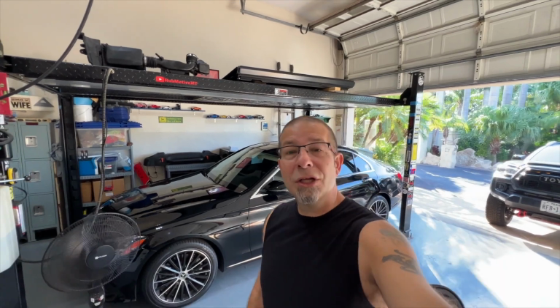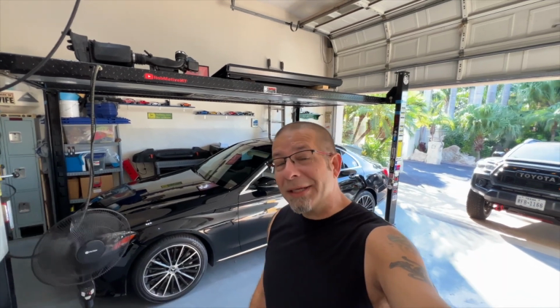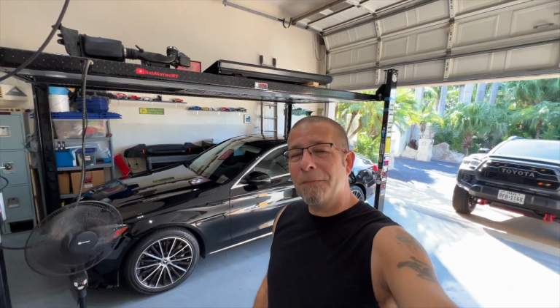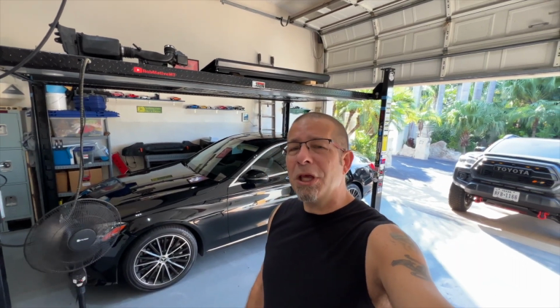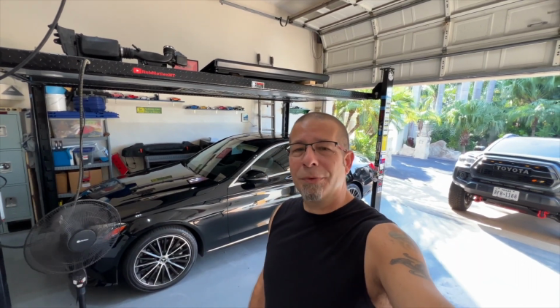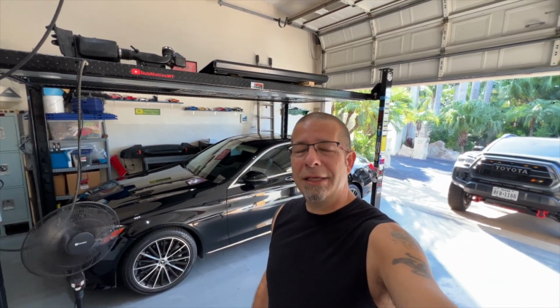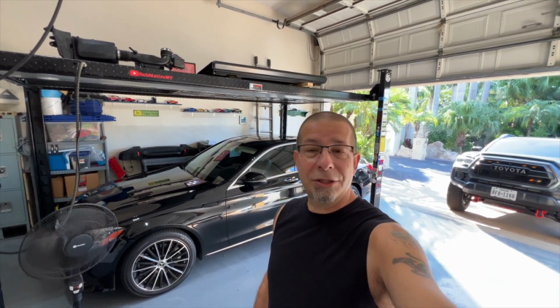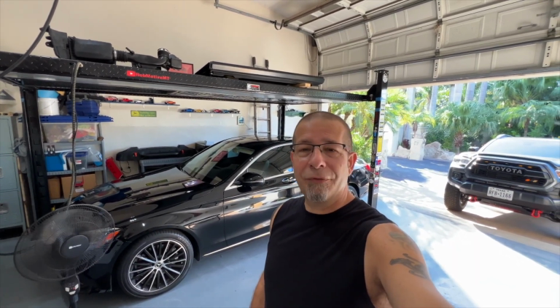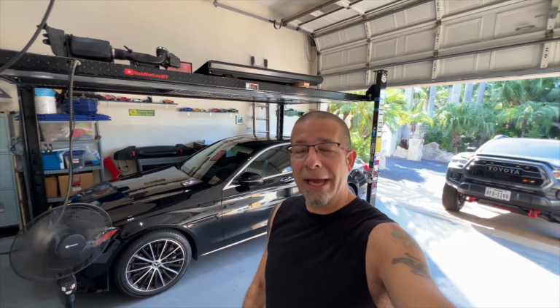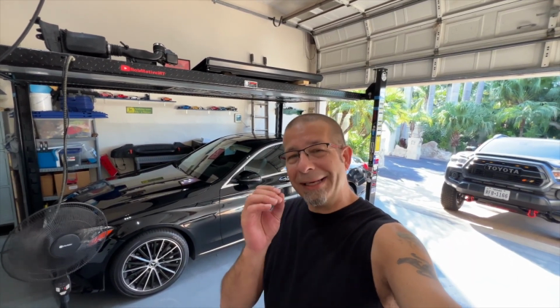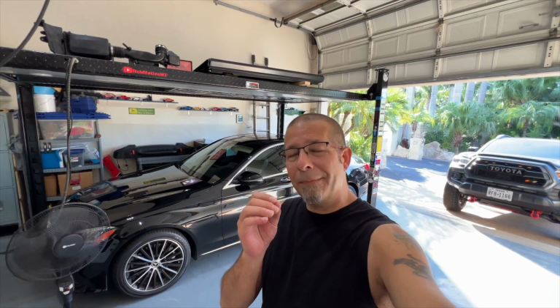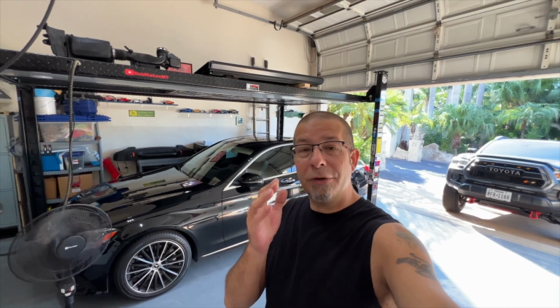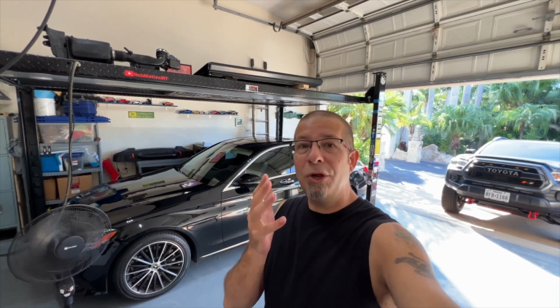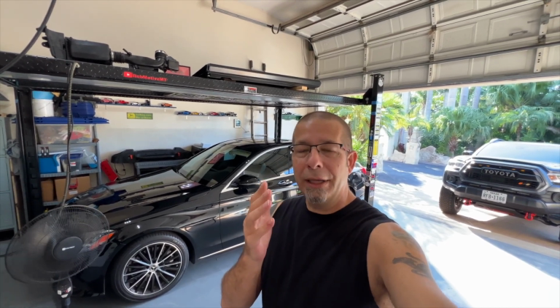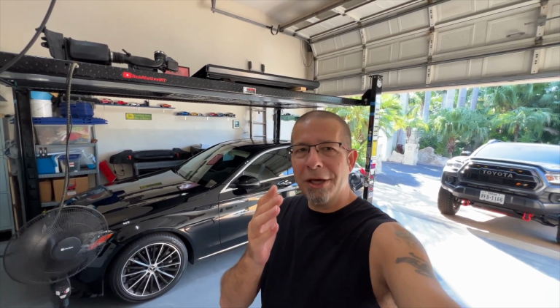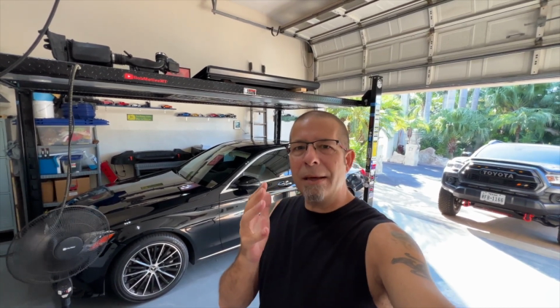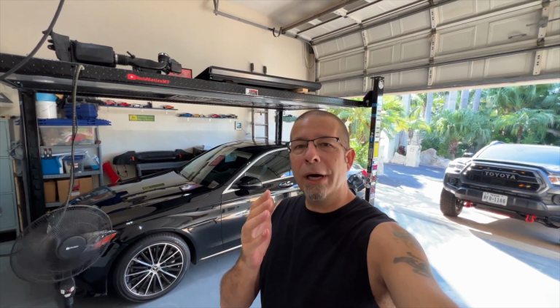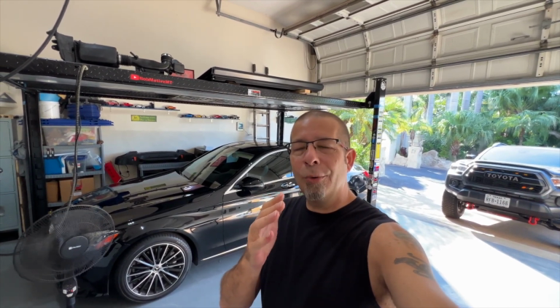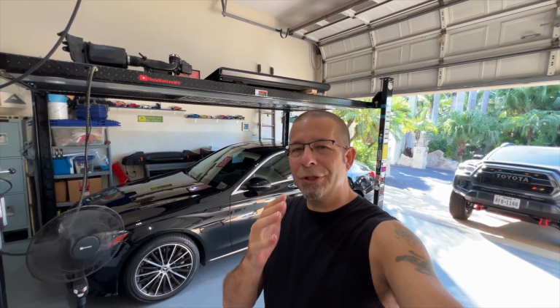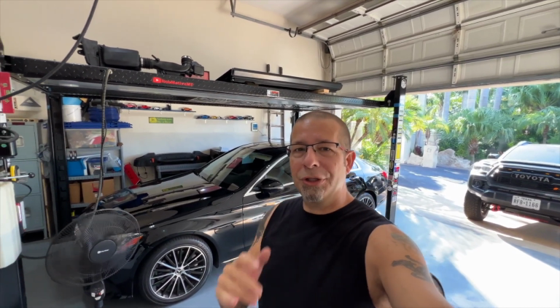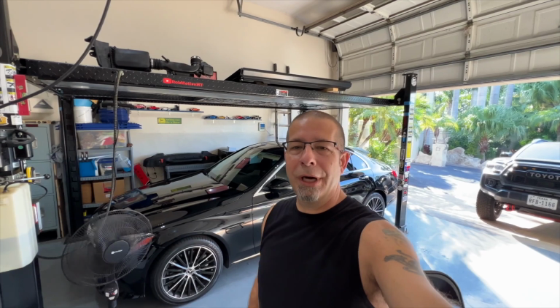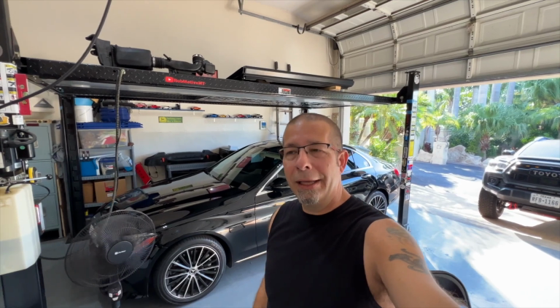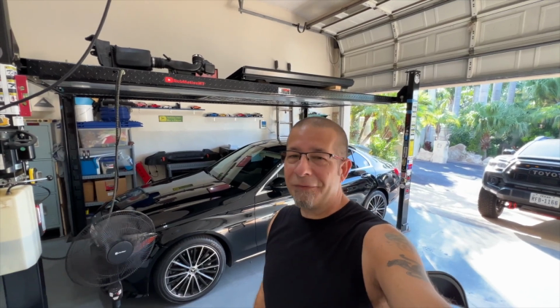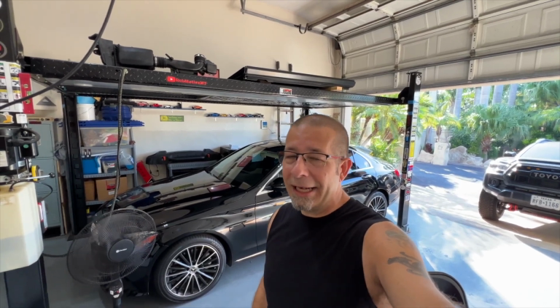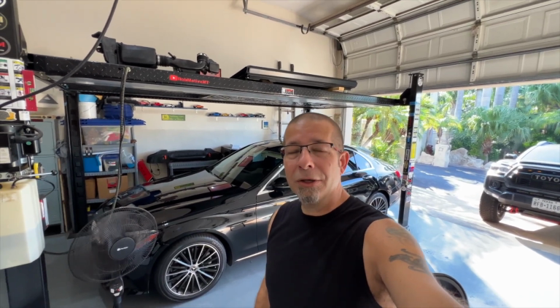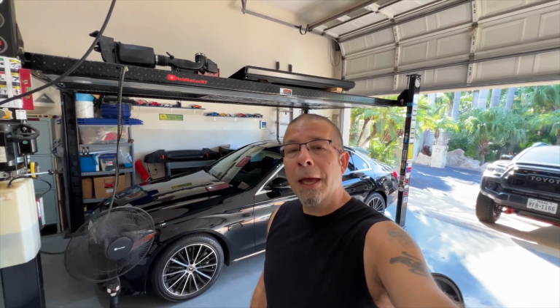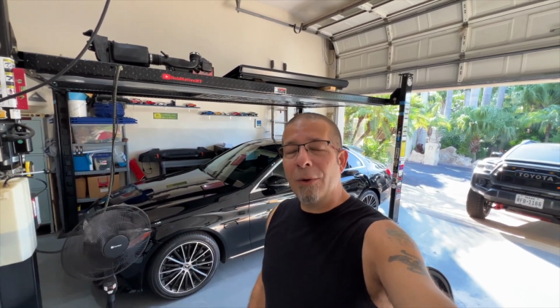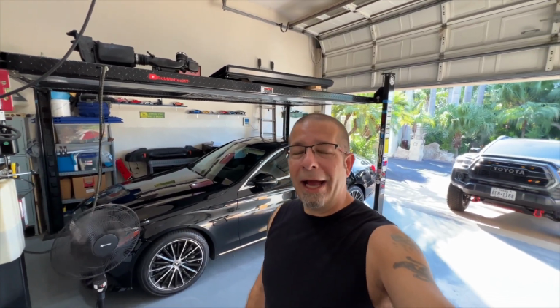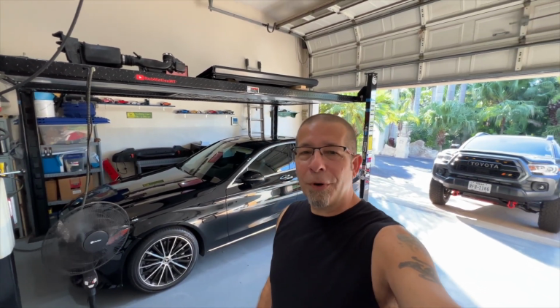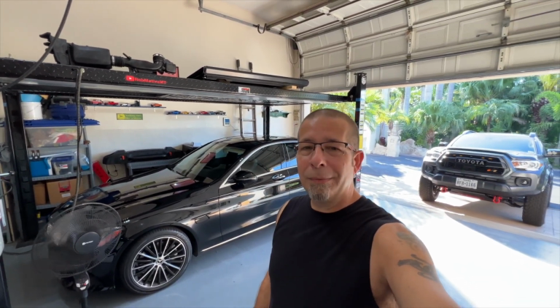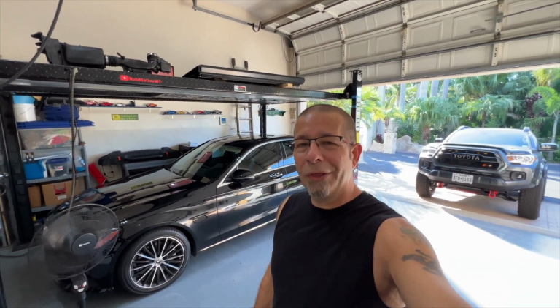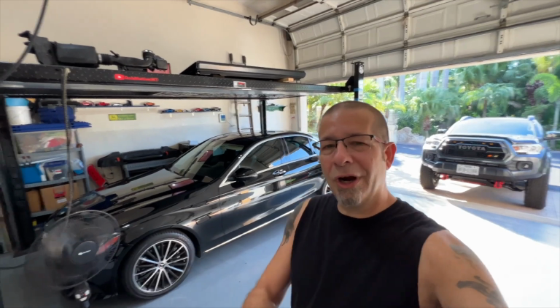I decided to pick up a used Mercedes. I actually got it at CarMax, and I did that because I couldn't find a new one. You can't get them anywhere. With the current shortage that's going on, it's tough to get anything new. But anyway, I have a problem with the car.